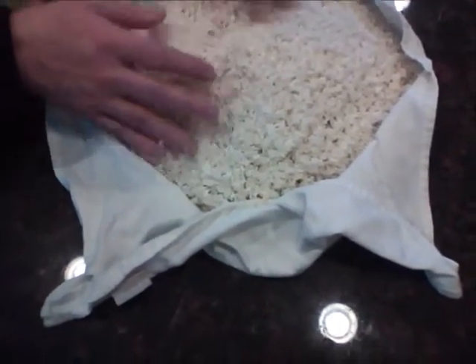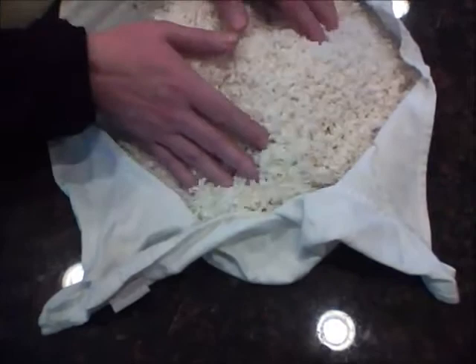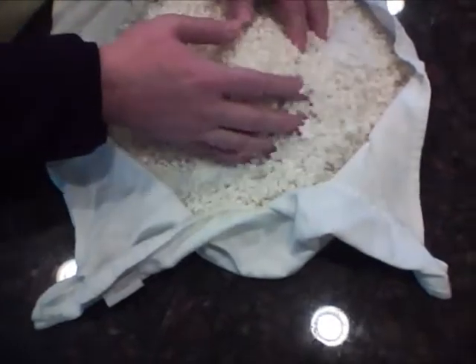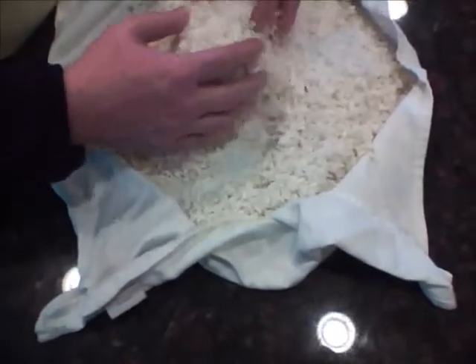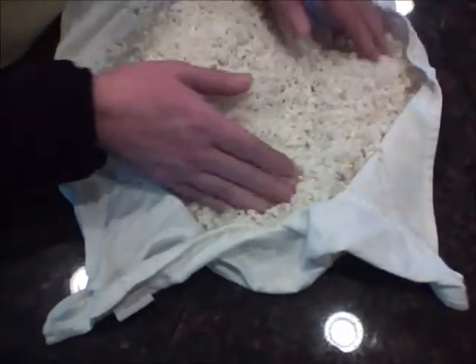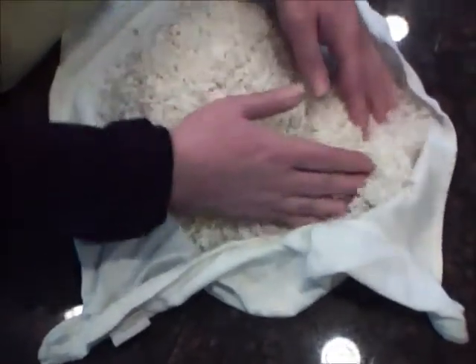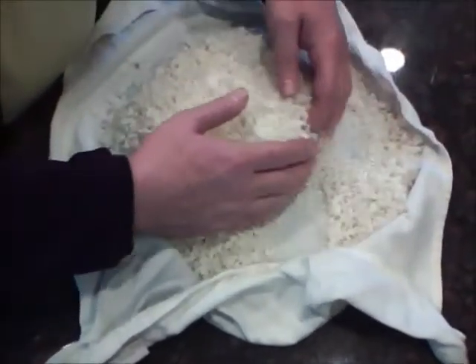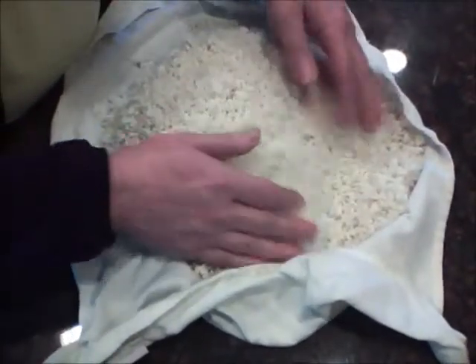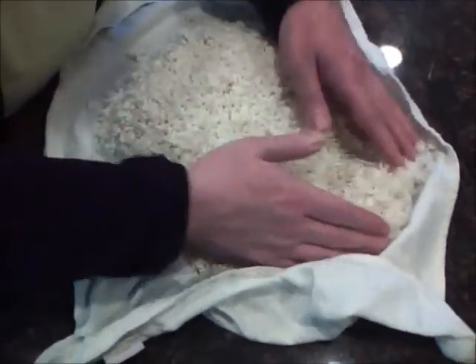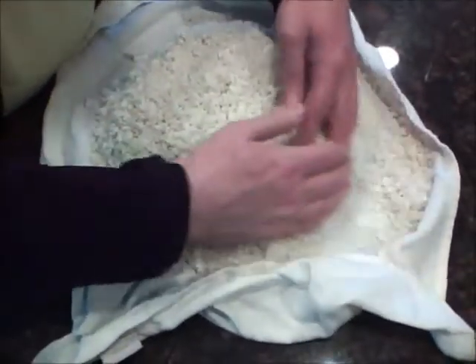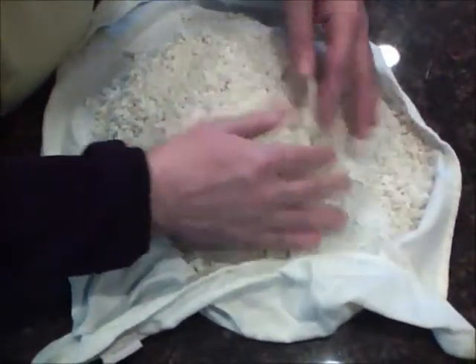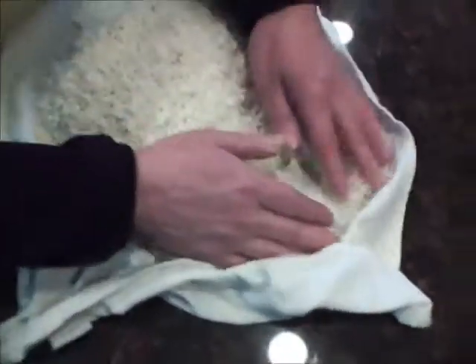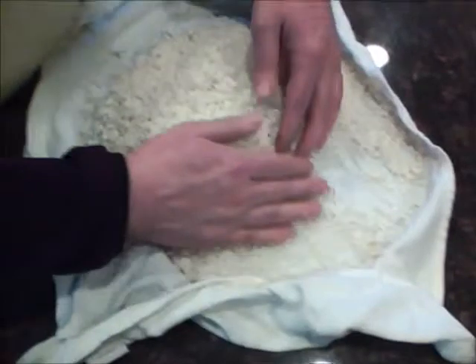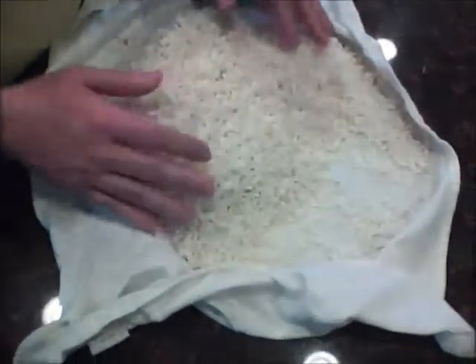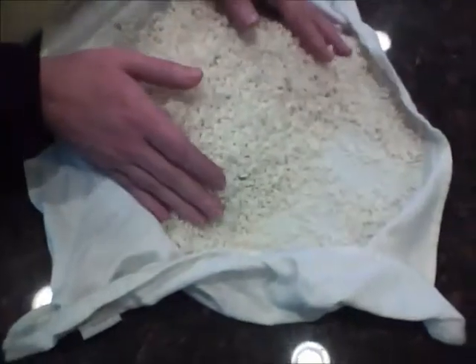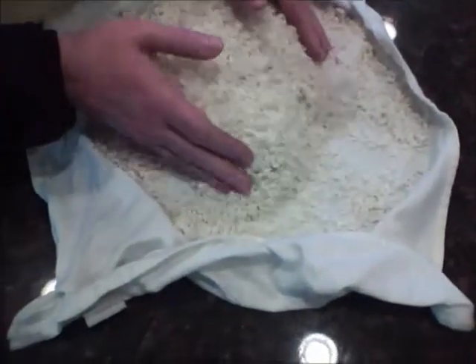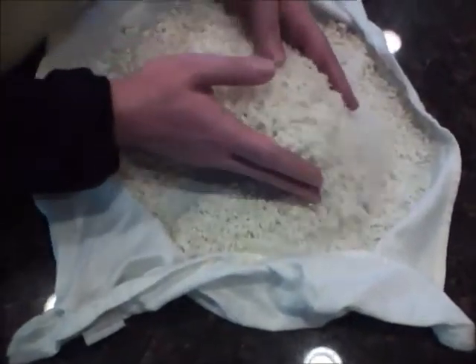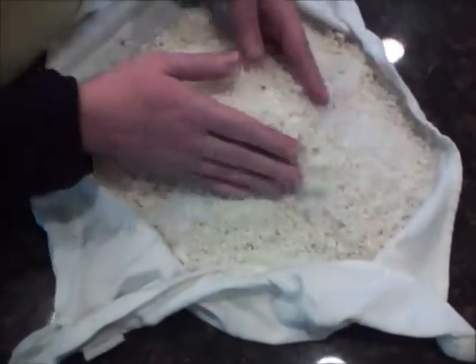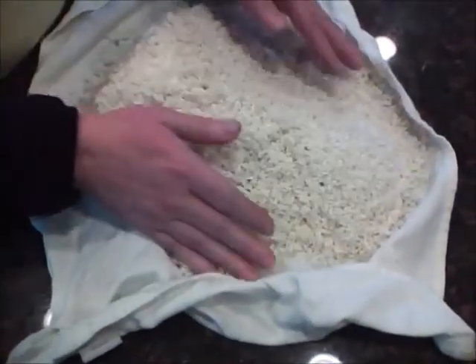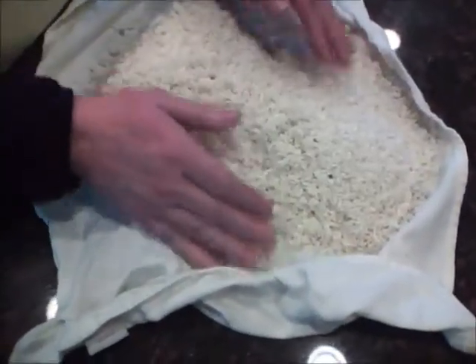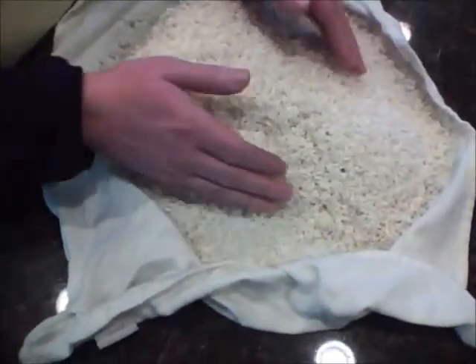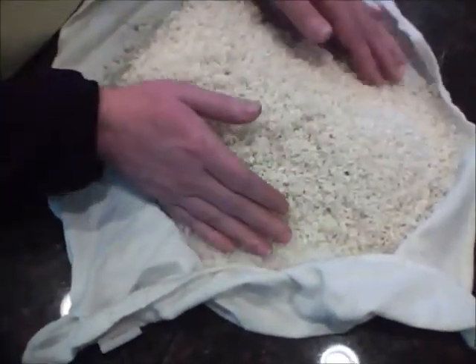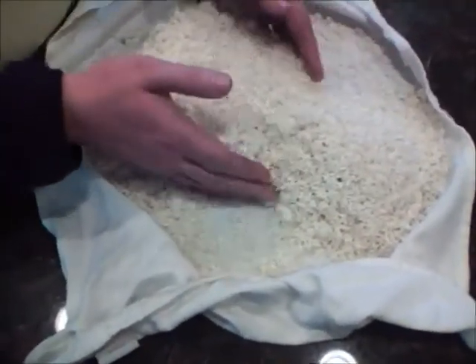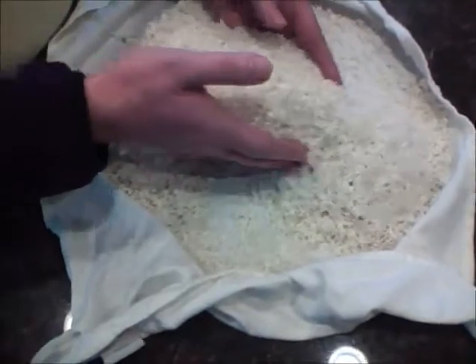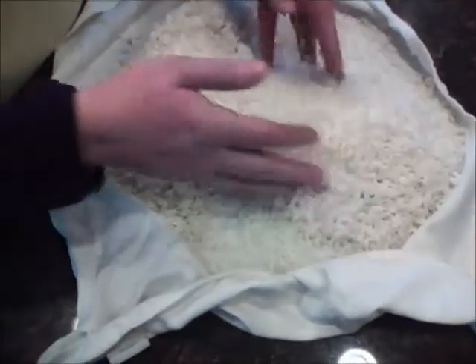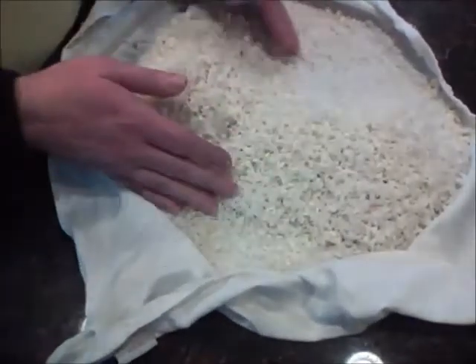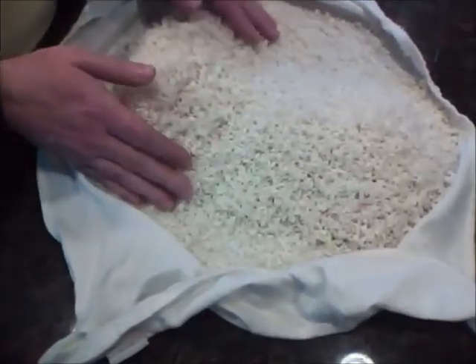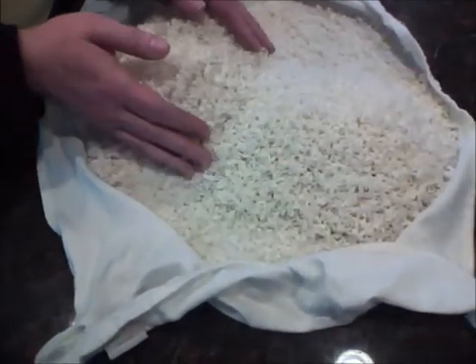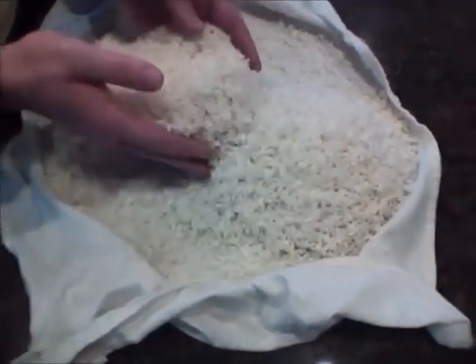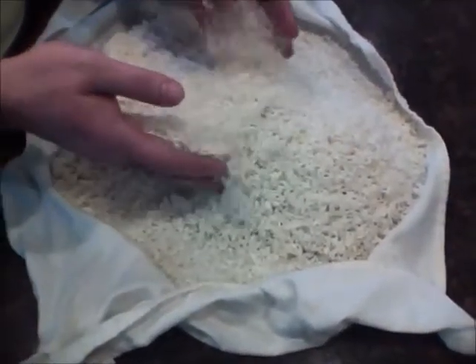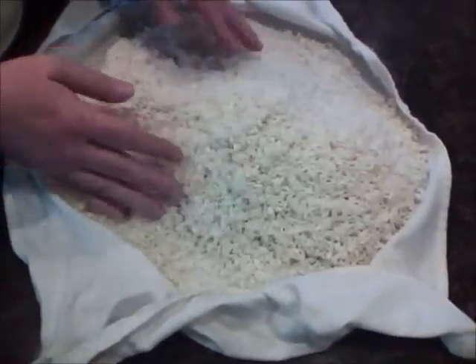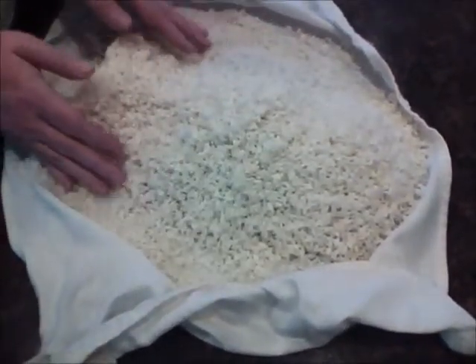It smells good, it looks good, it's very warm. Got to stir it up here a little bit. It's not clumping together too badly. This is very, very nice. It's a good result for this point in time.